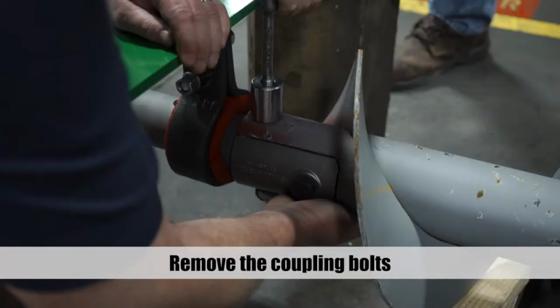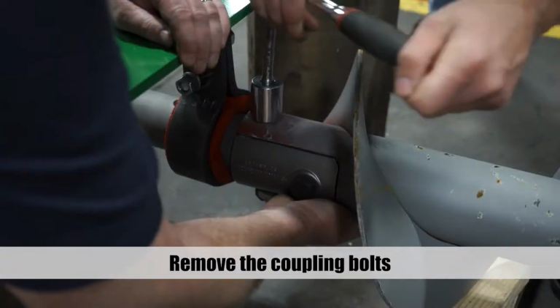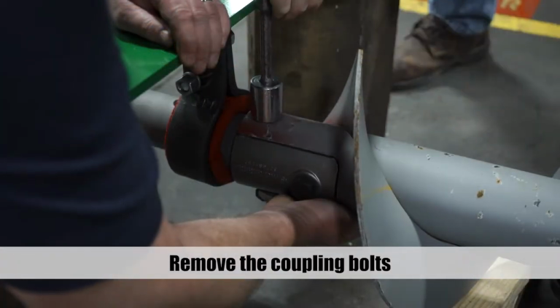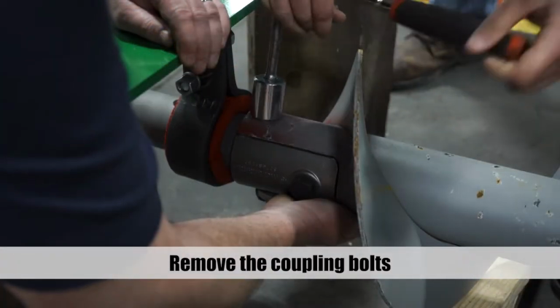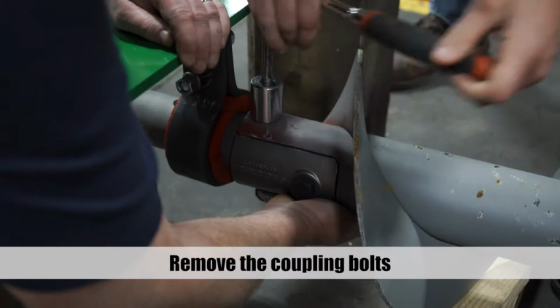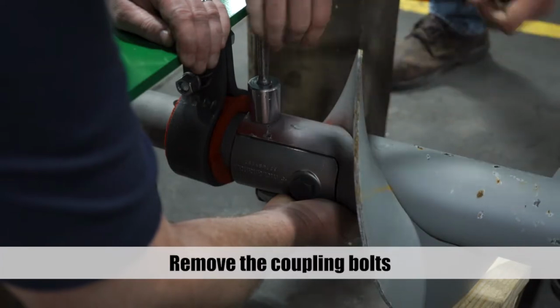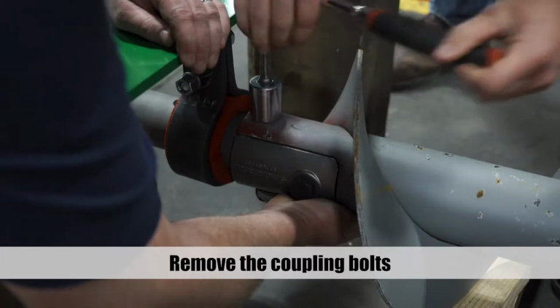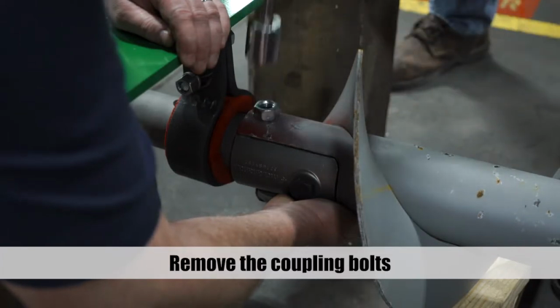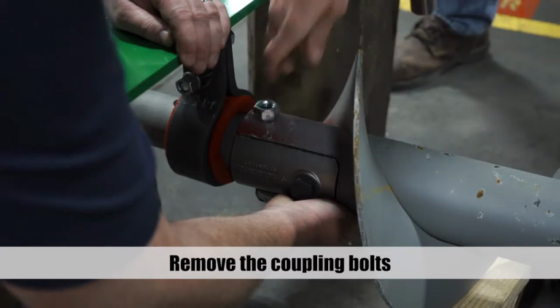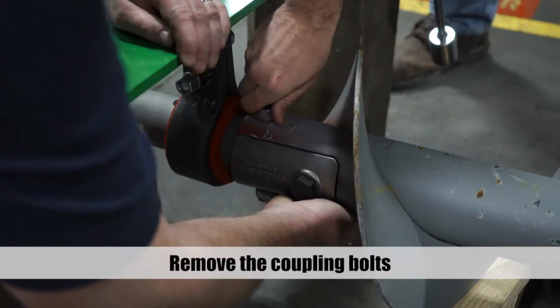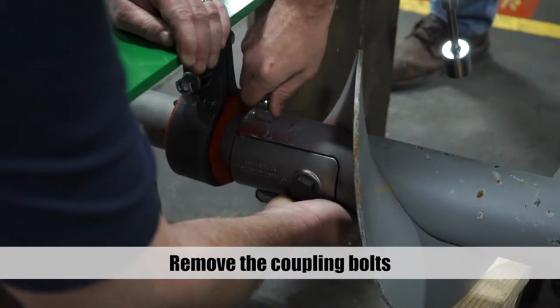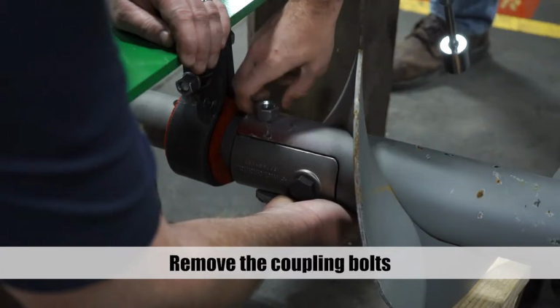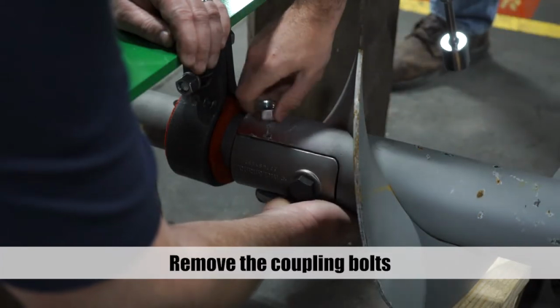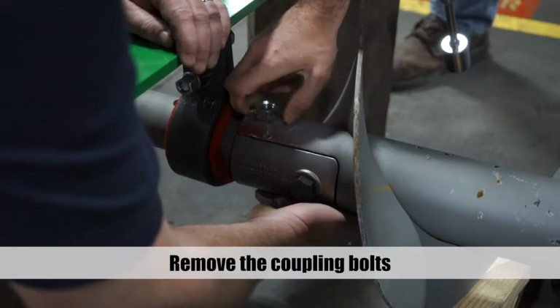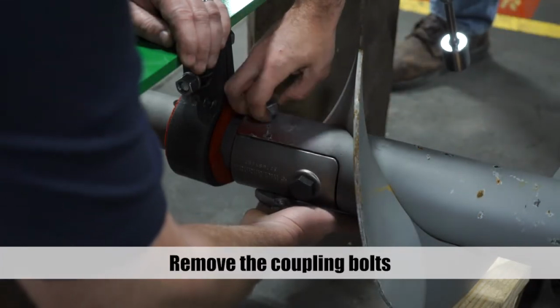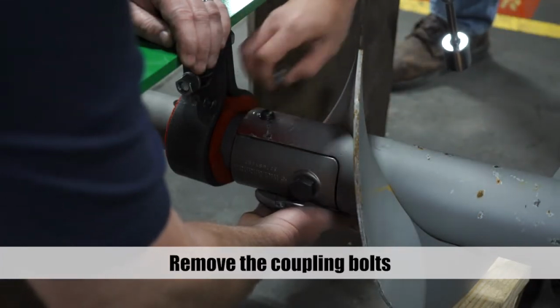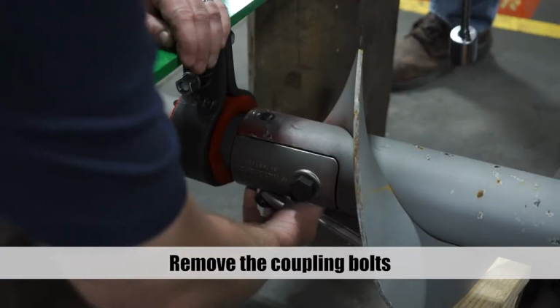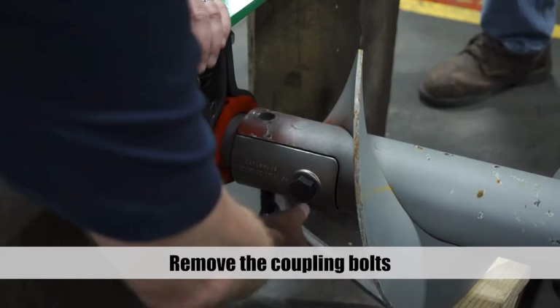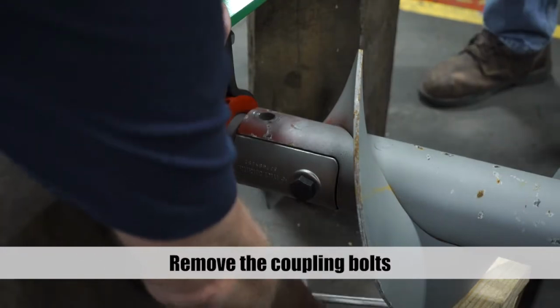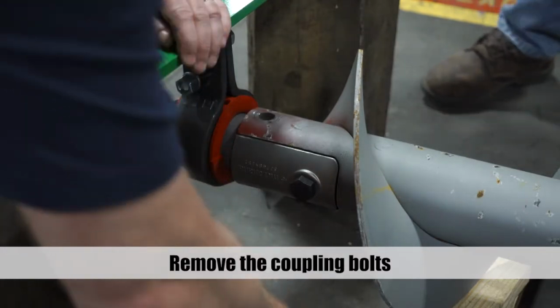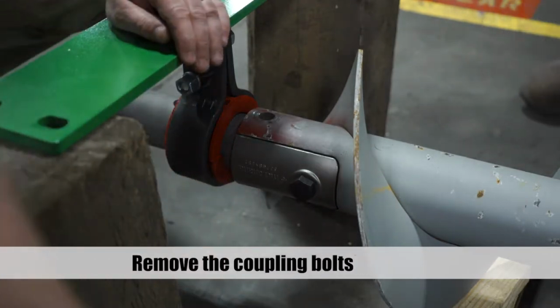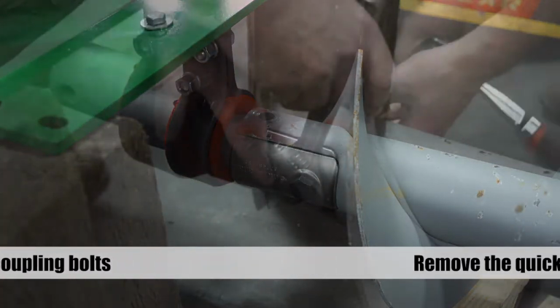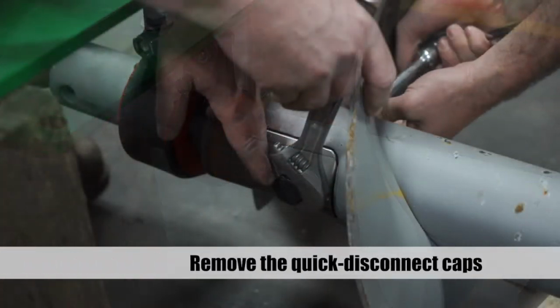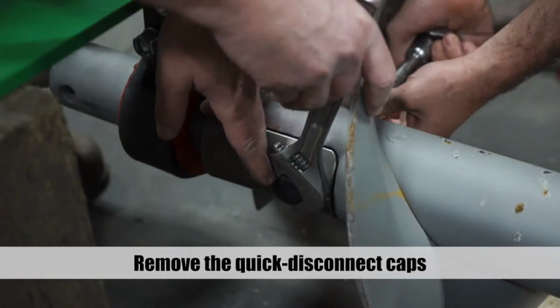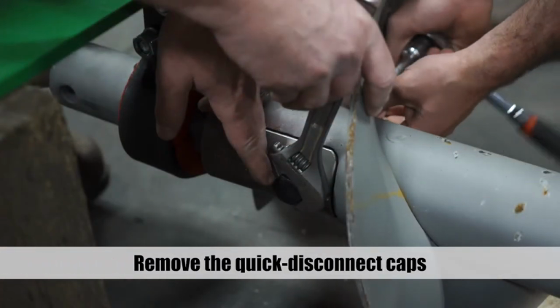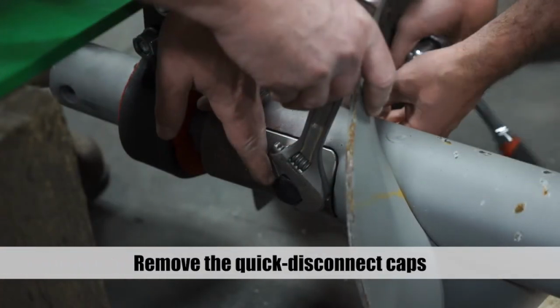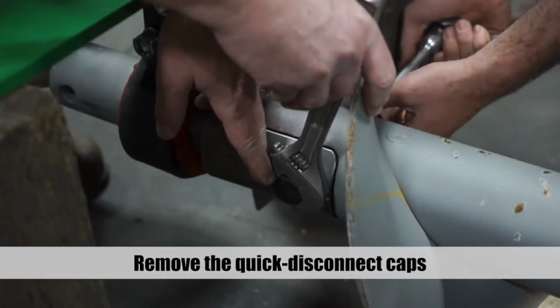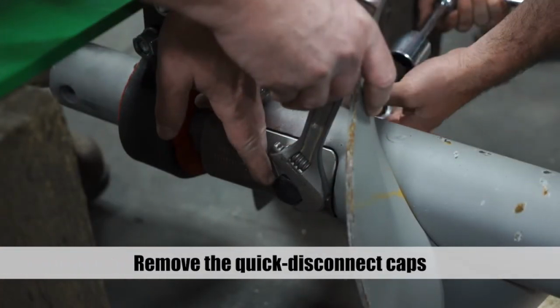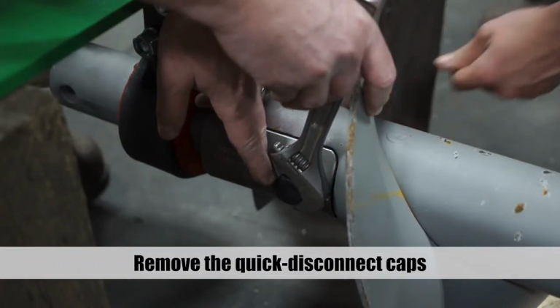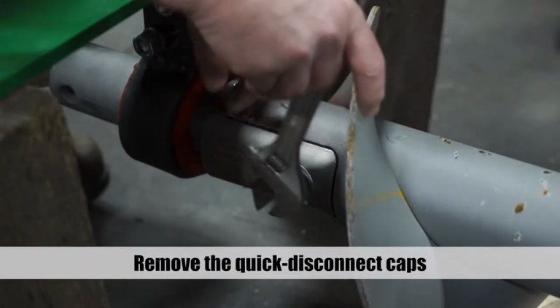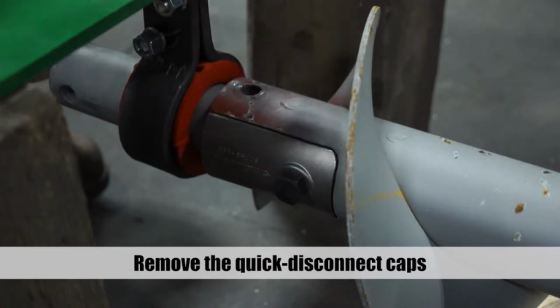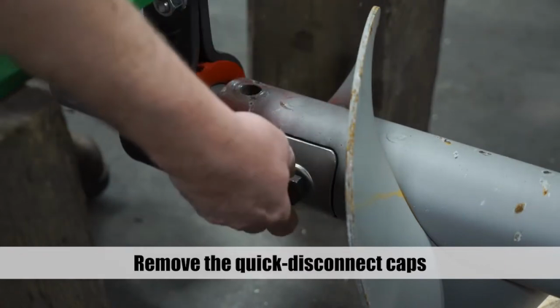Remove the coupling bolts from both ends of the screw shaft. Remove the quick disconnect caps from both ends of the screw shaft.